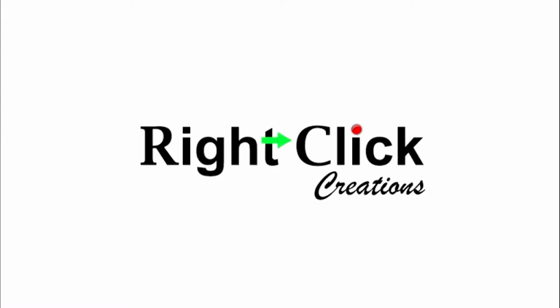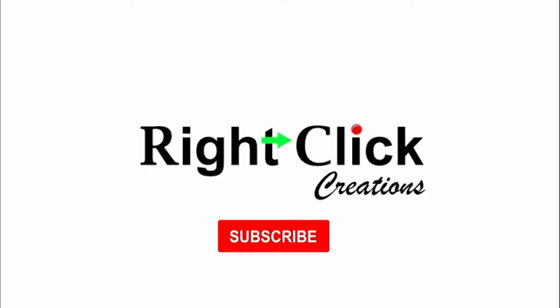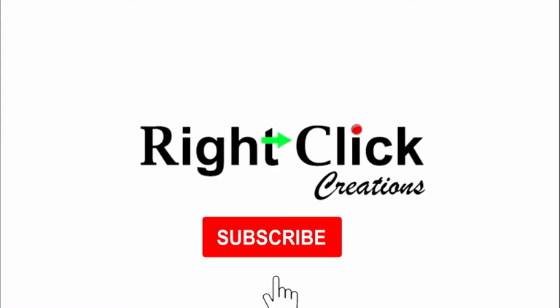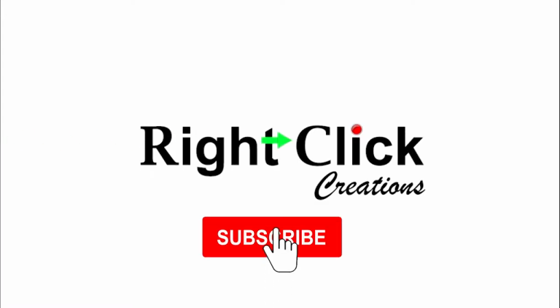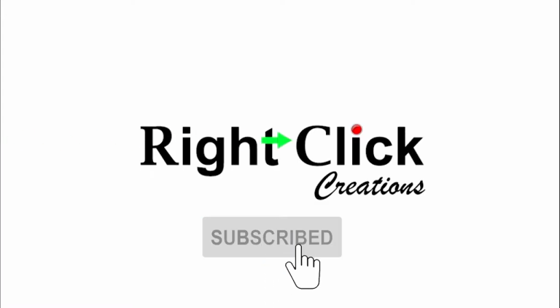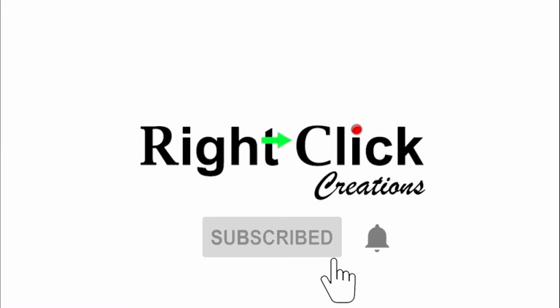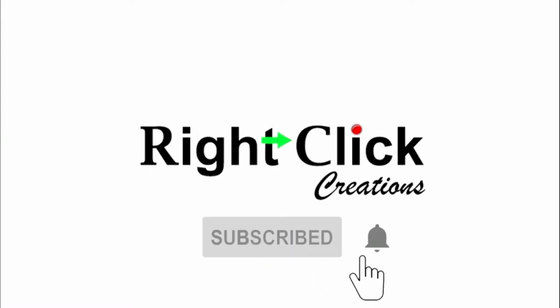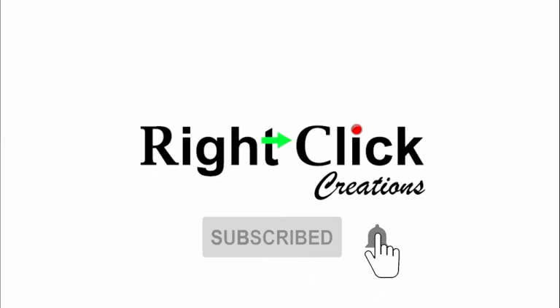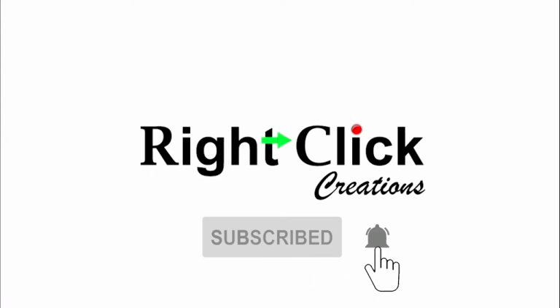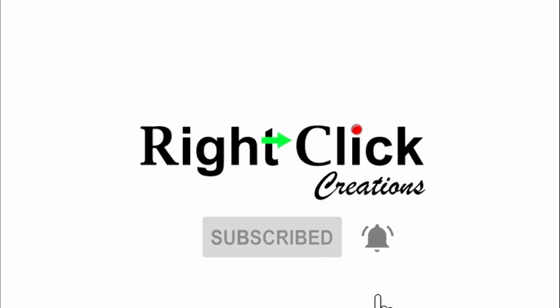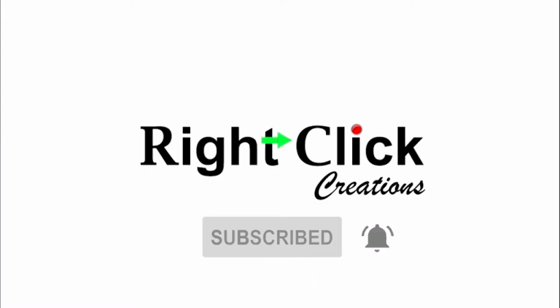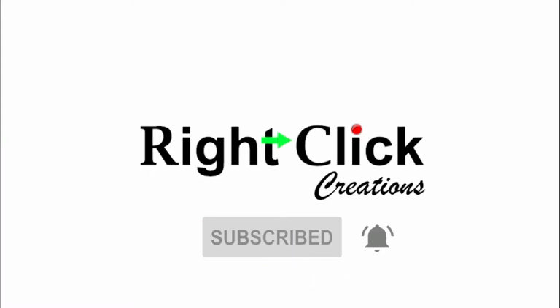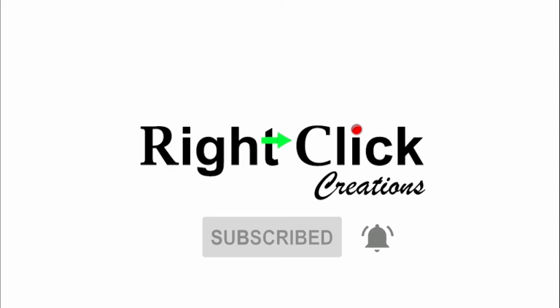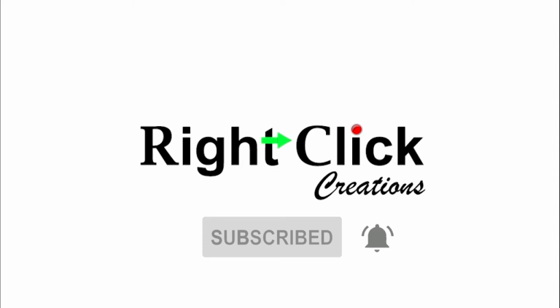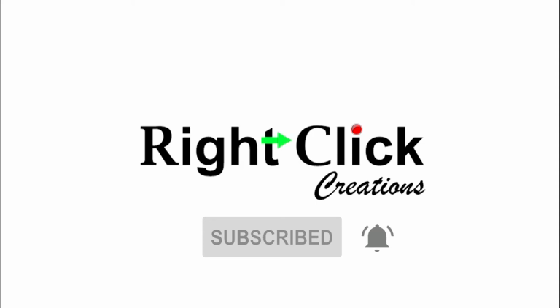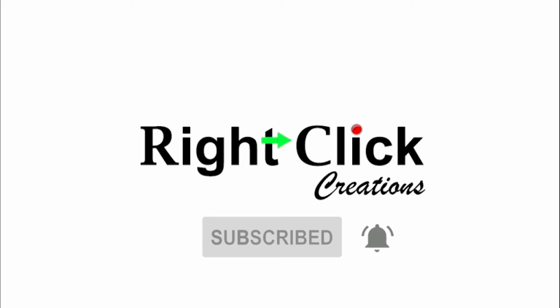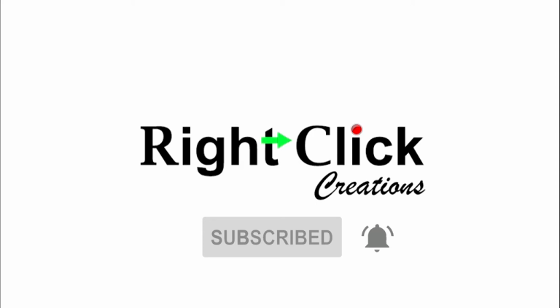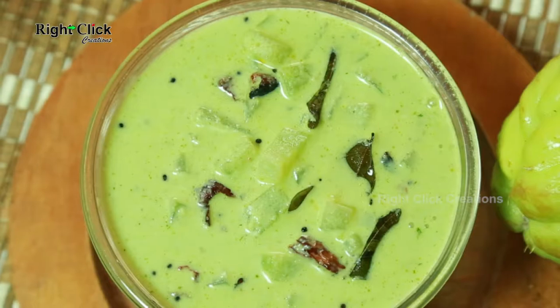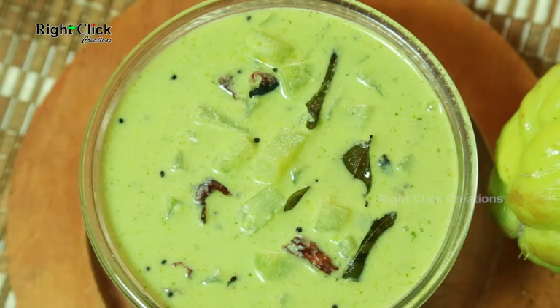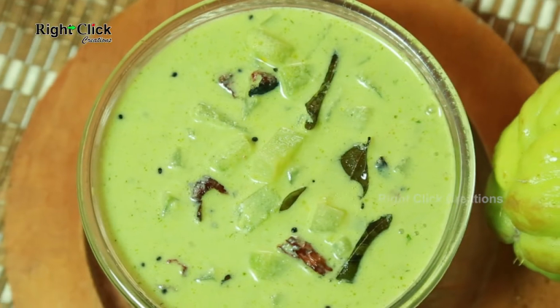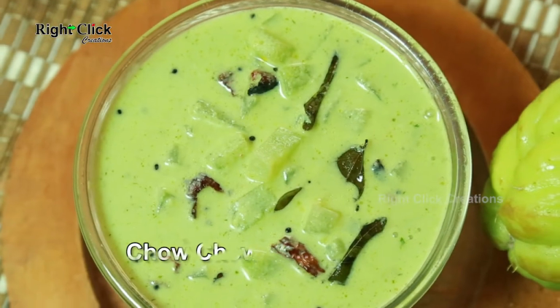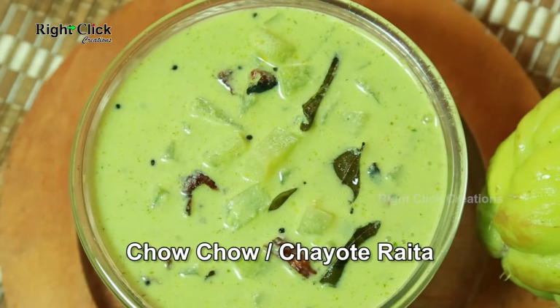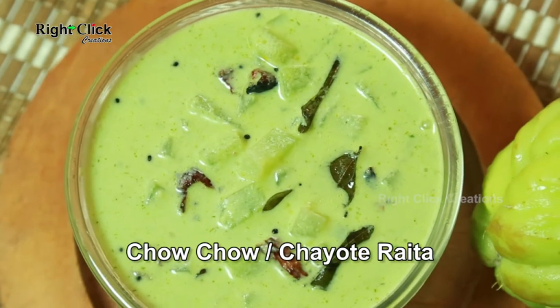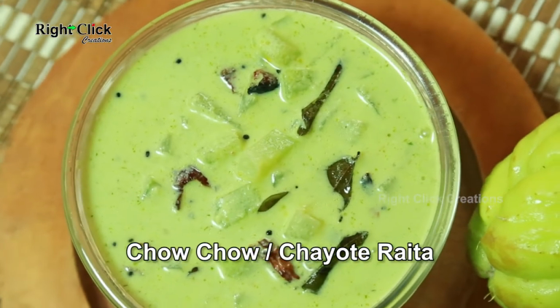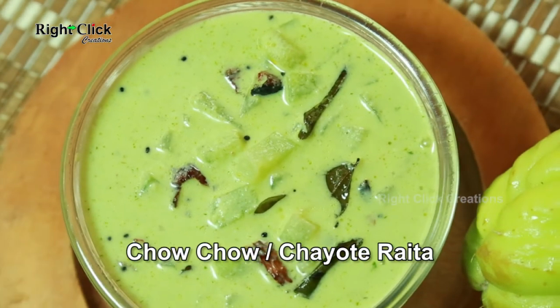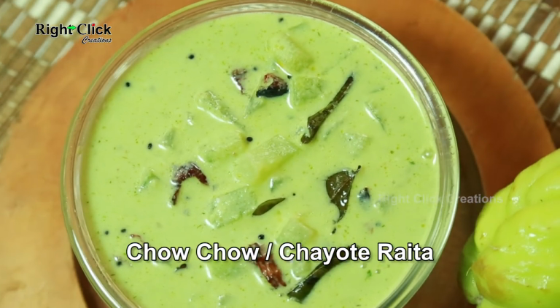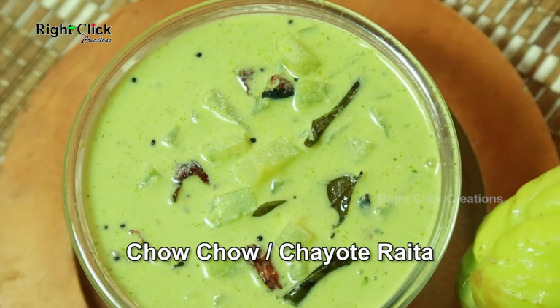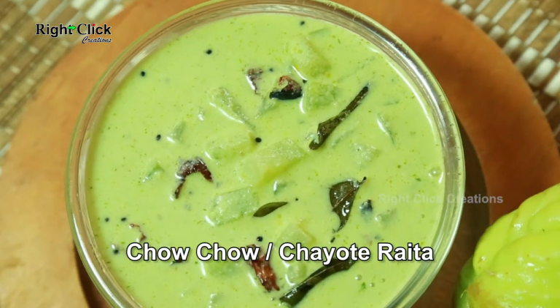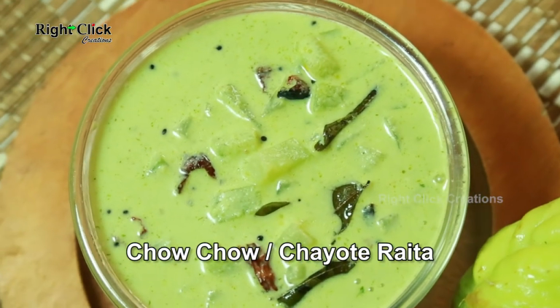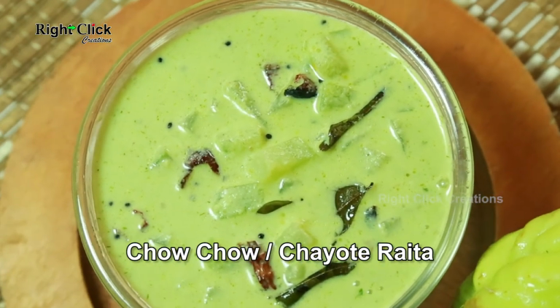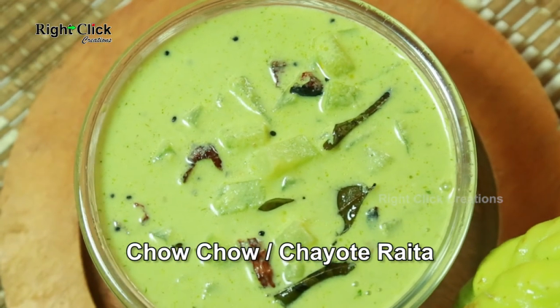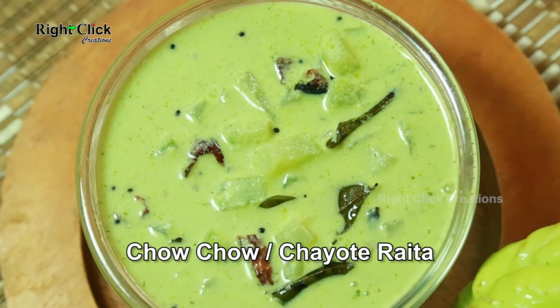Subscribe and press the bell icon for latest updates. Chow Chow or Chayote Raita.